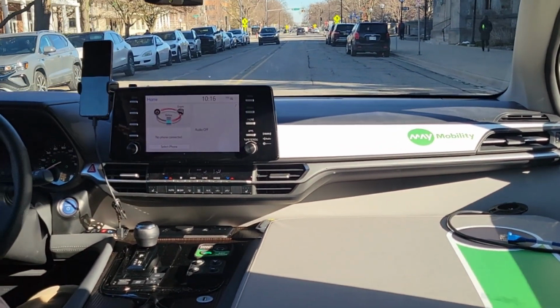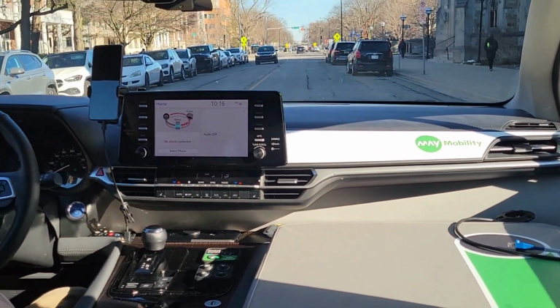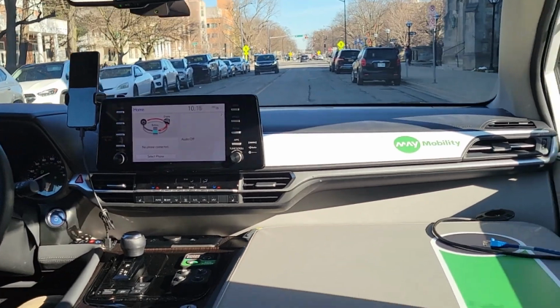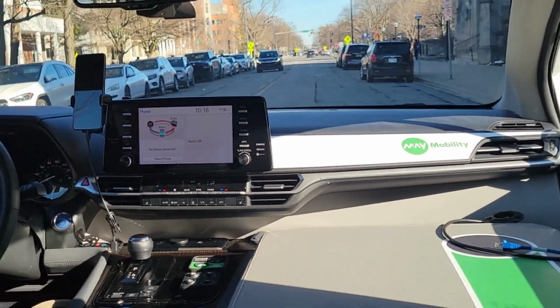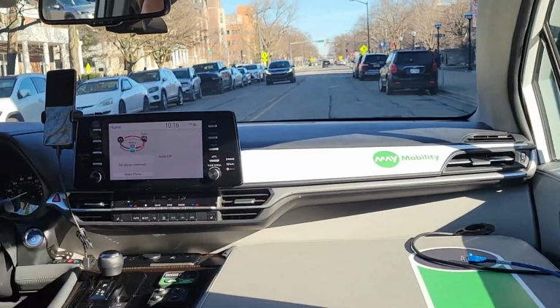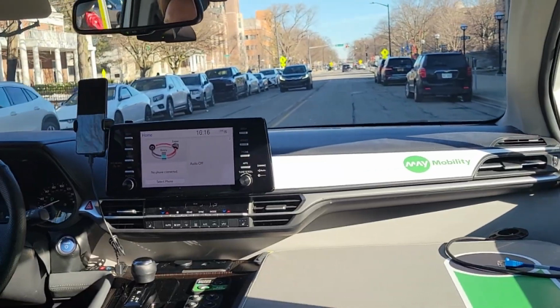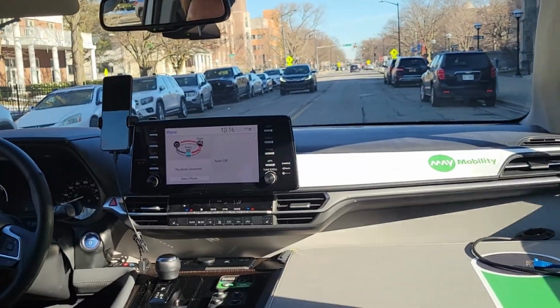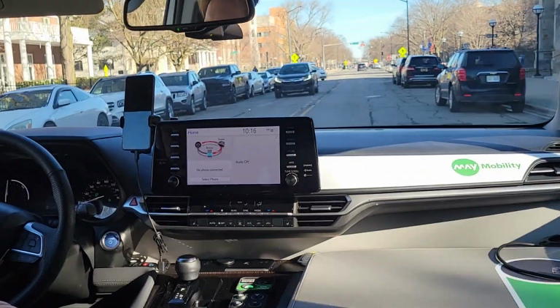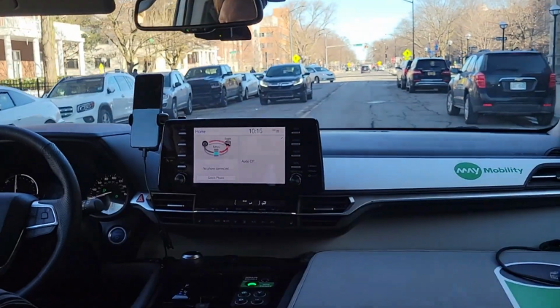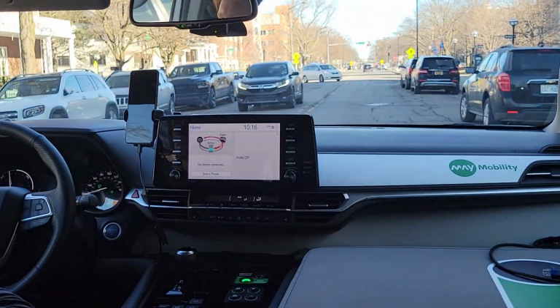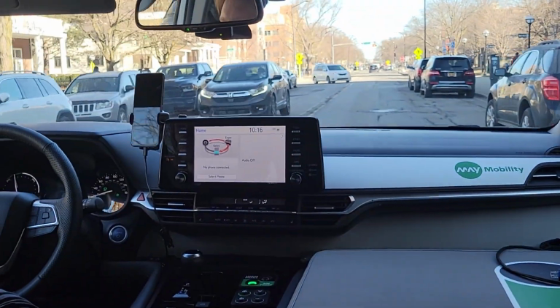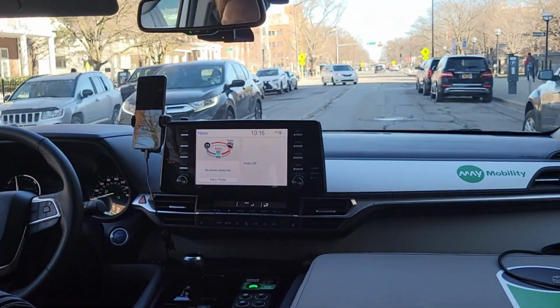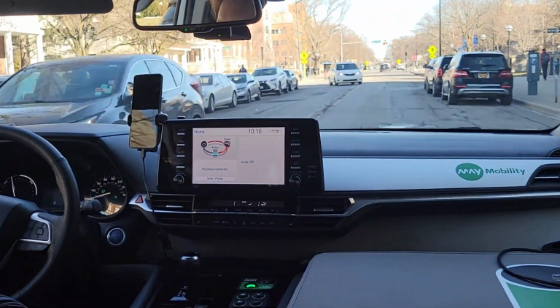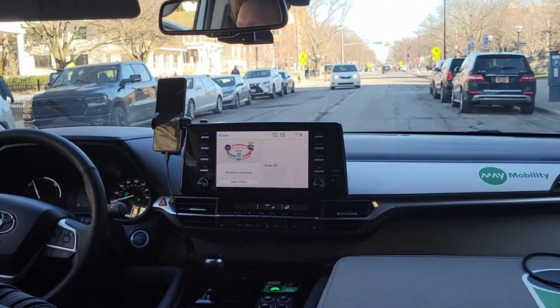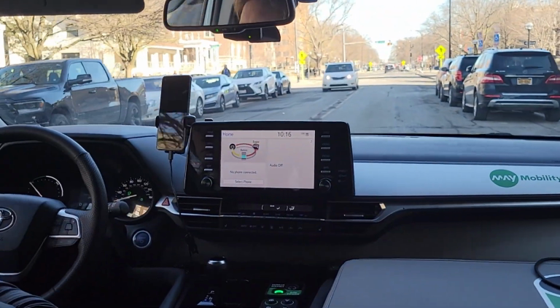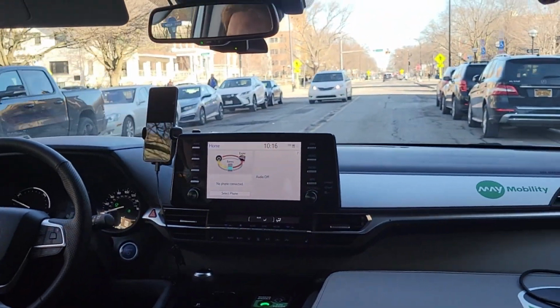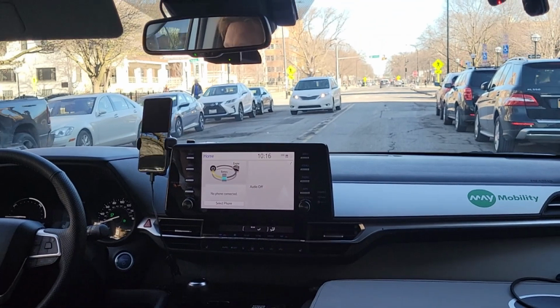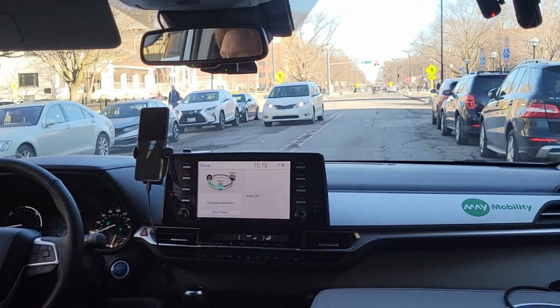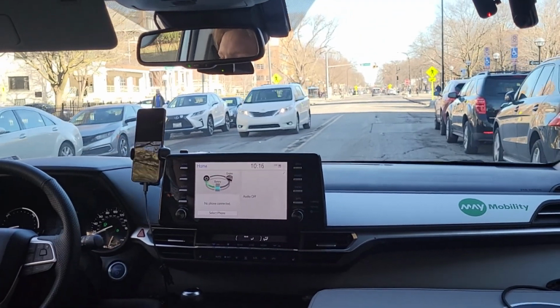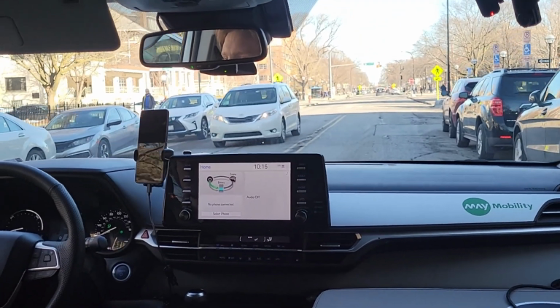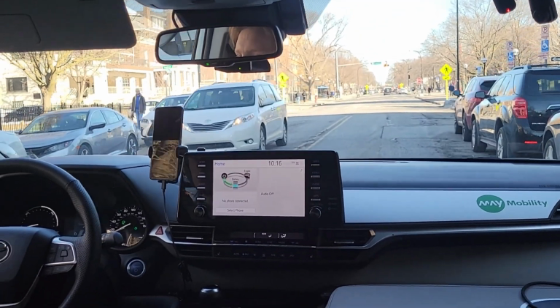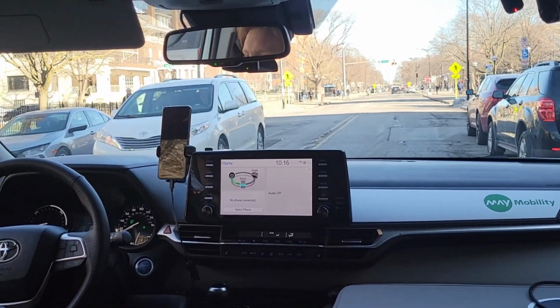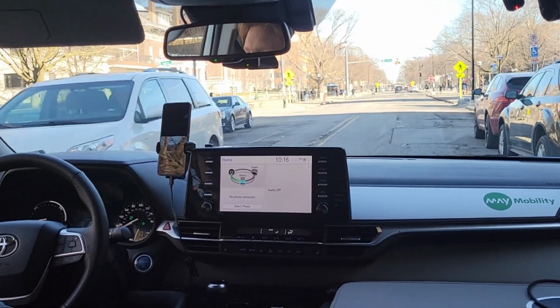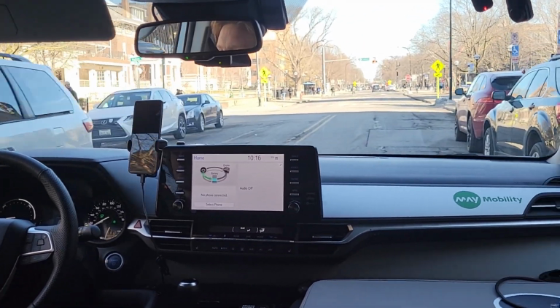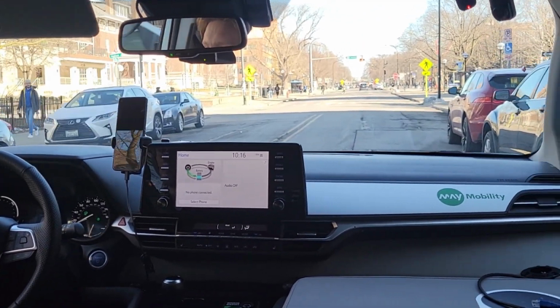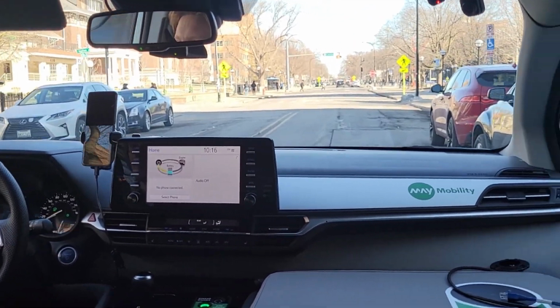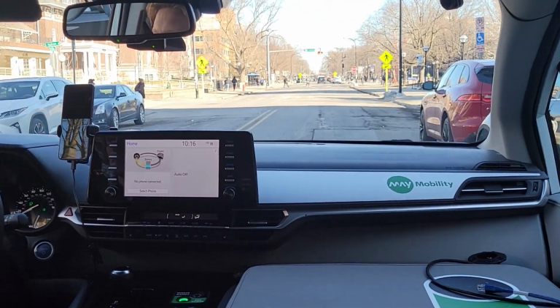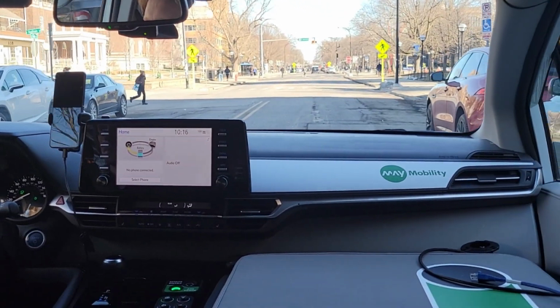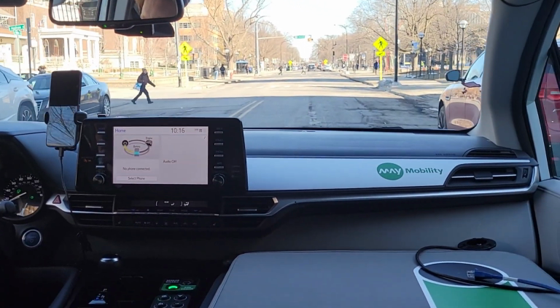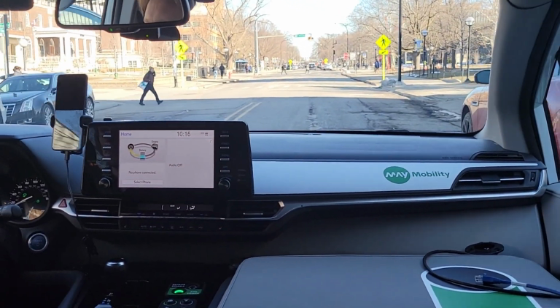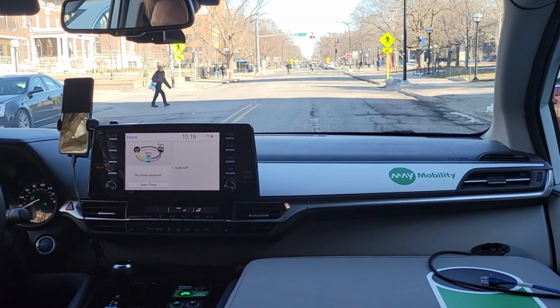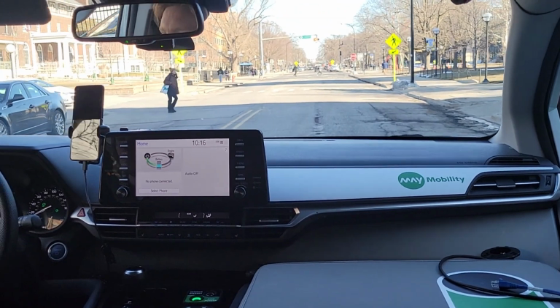In the United States in particular, you have to be fairly aggressive in intersections like this or you're just never going to go. We slowed down here because that car was way over the double yellow line — I don't know if you noticed that.